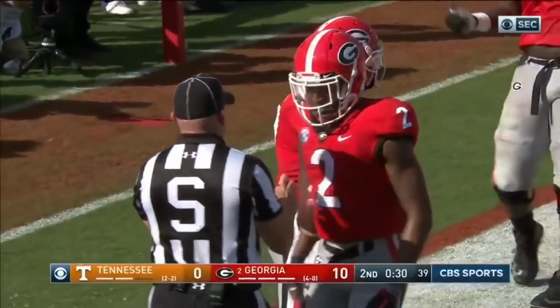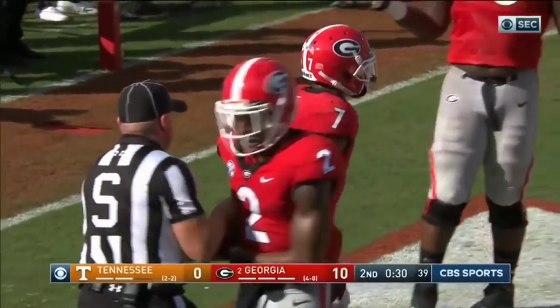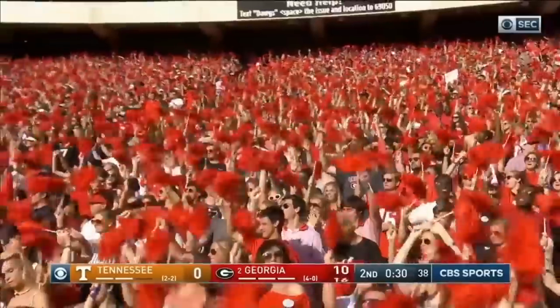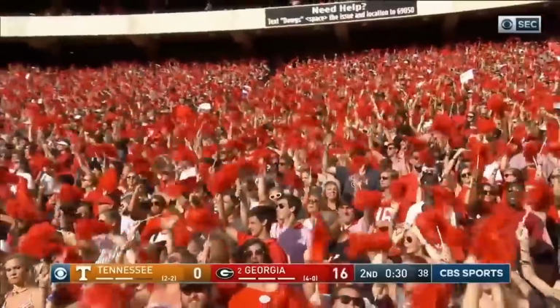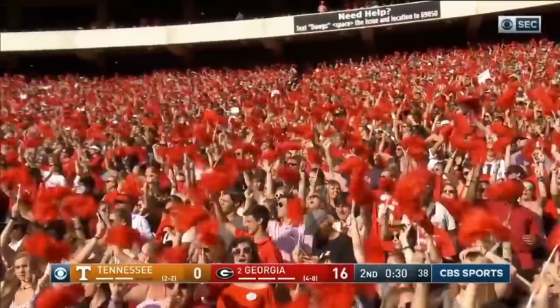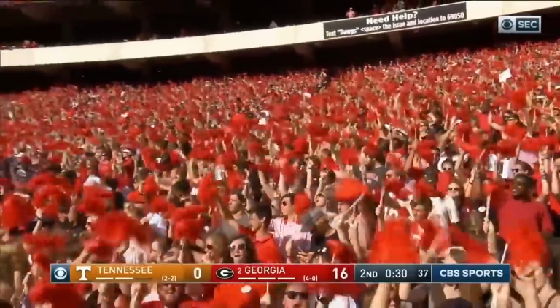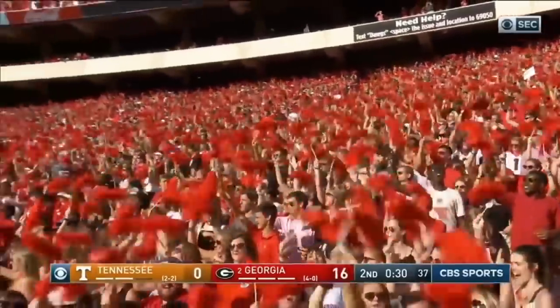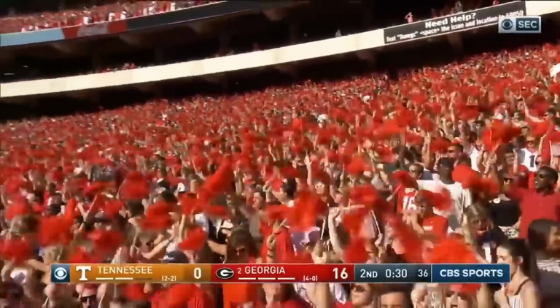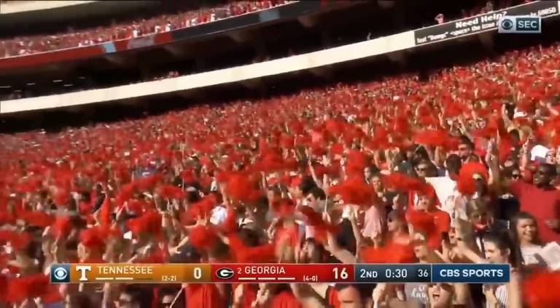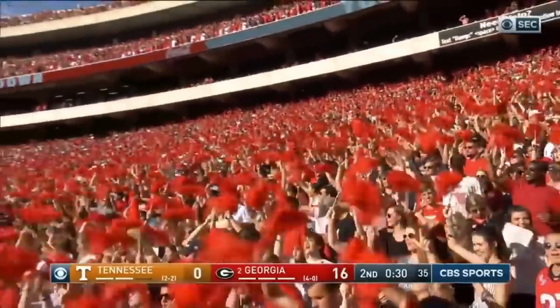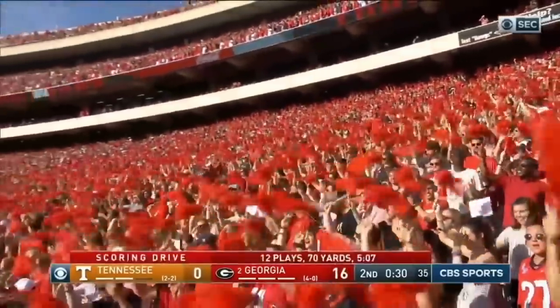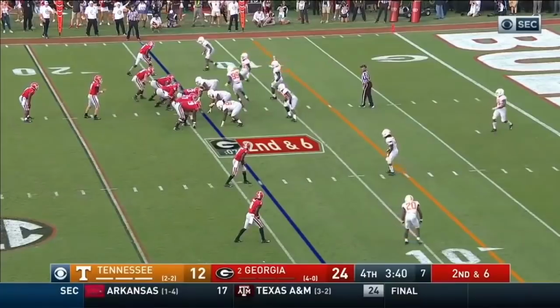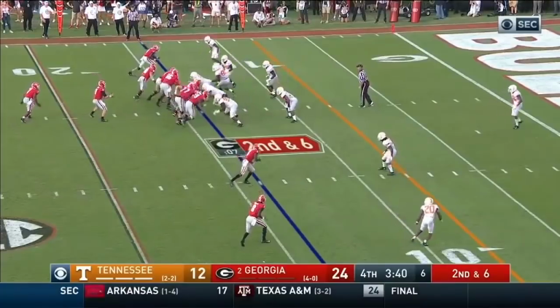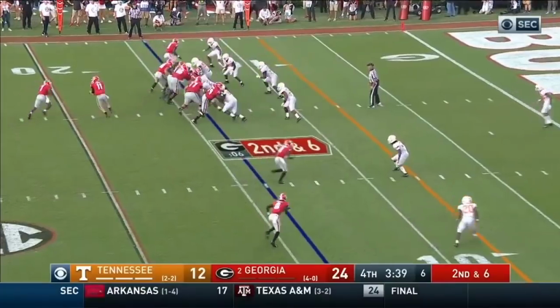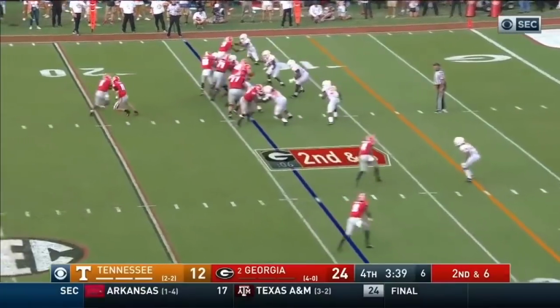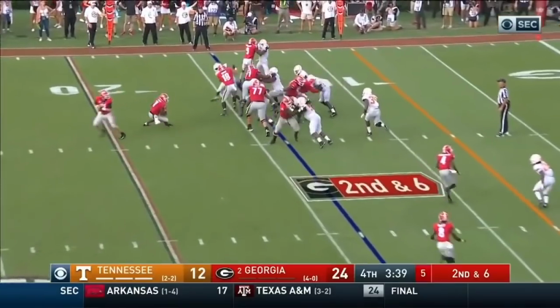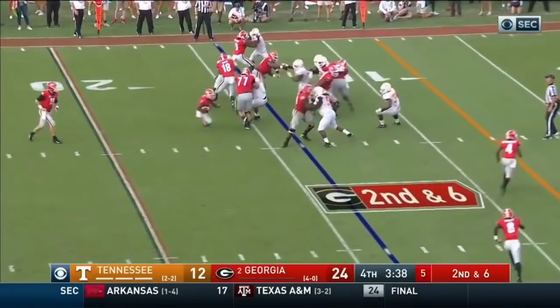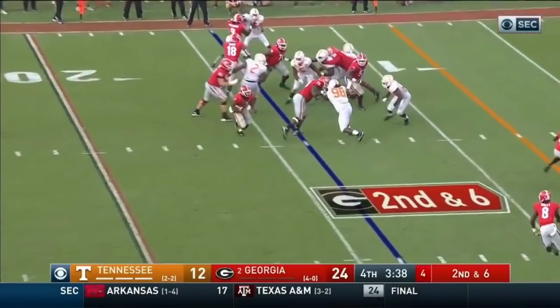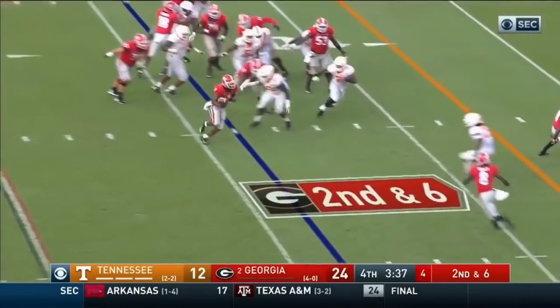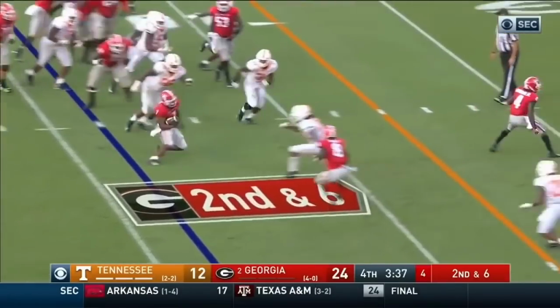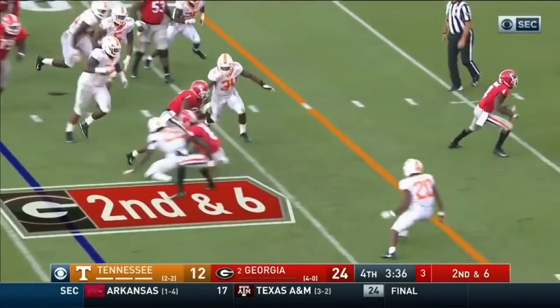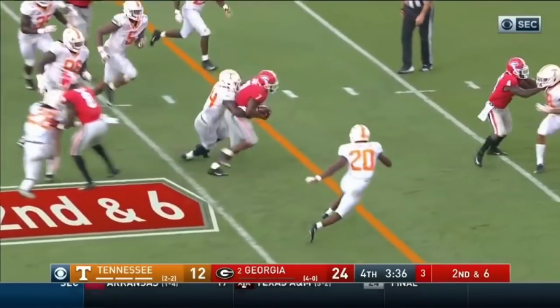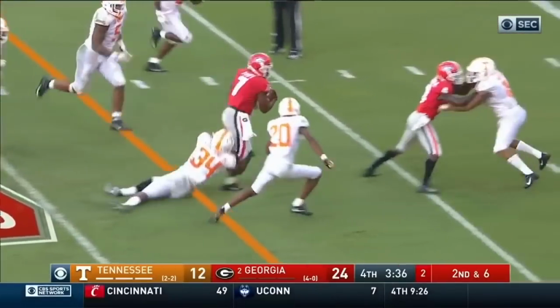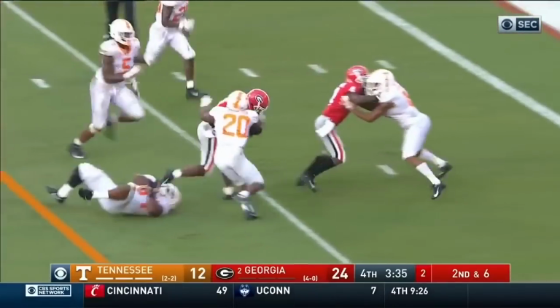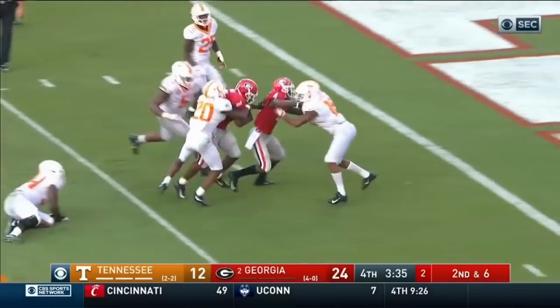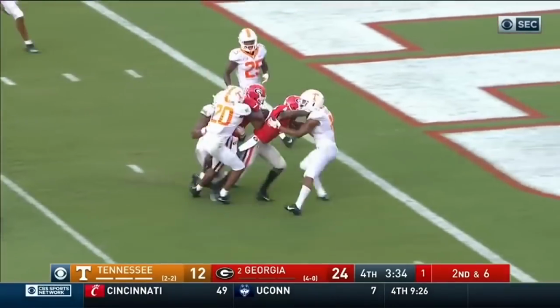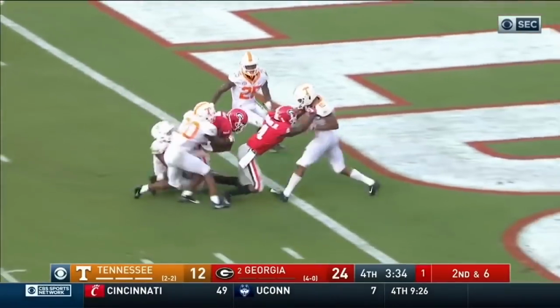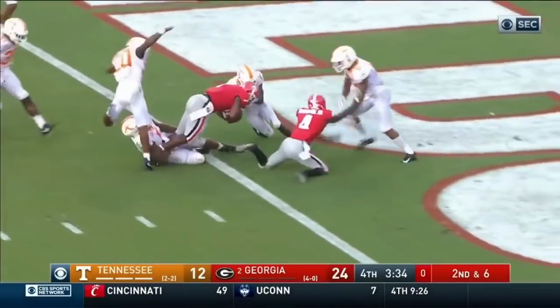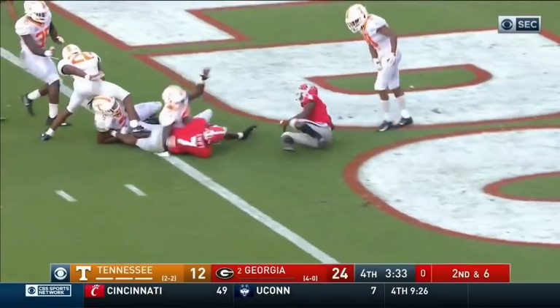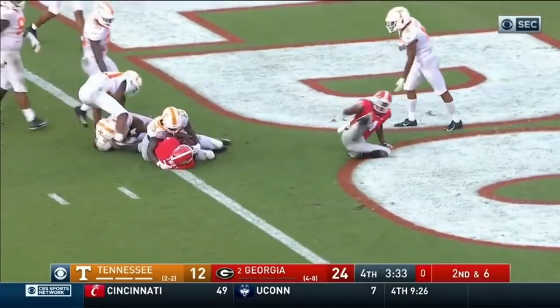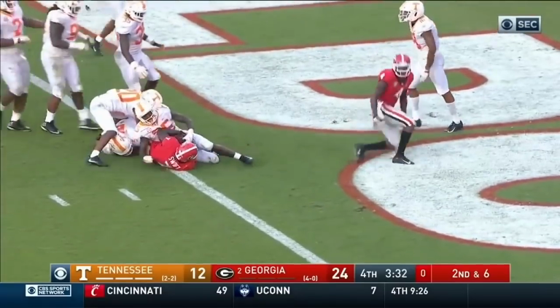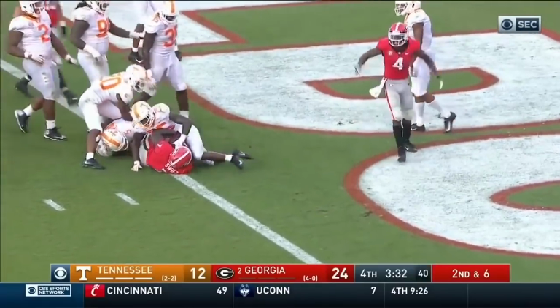DeAndre Swift finds the end zone for the third time this year. They stack up the line — Swift and a cutback, oh what a move by DeAndre Swift and he's in! Touchdown Georgia.